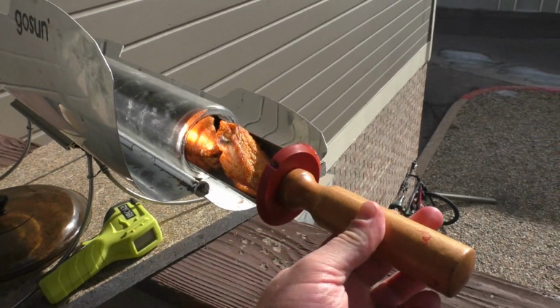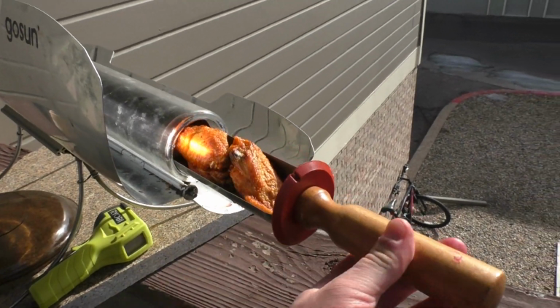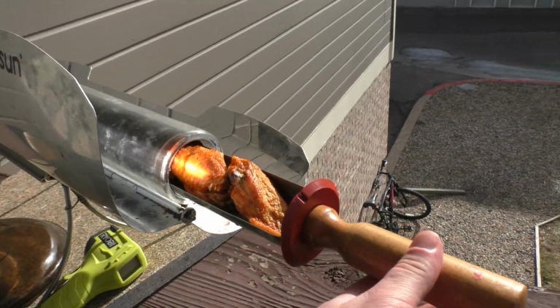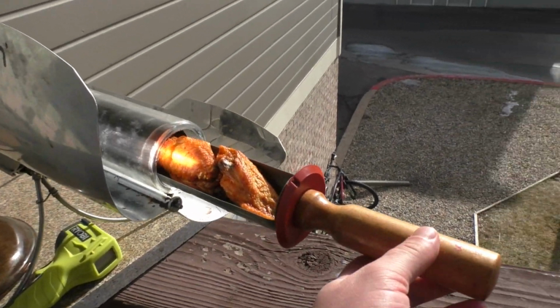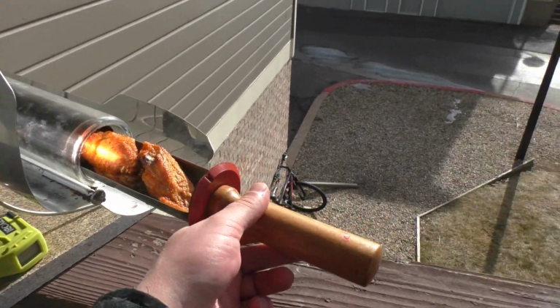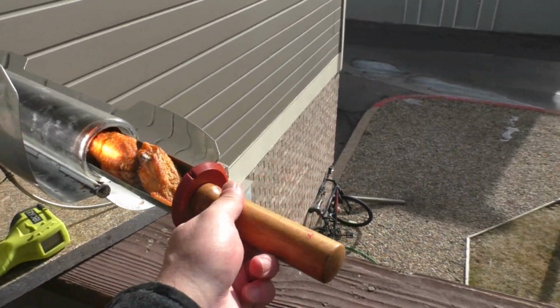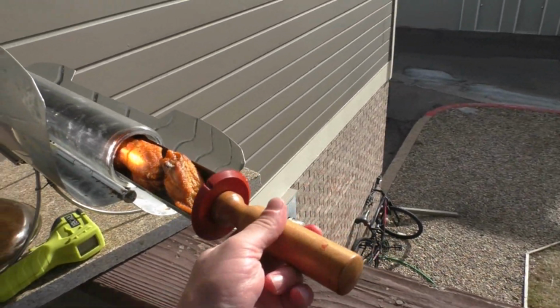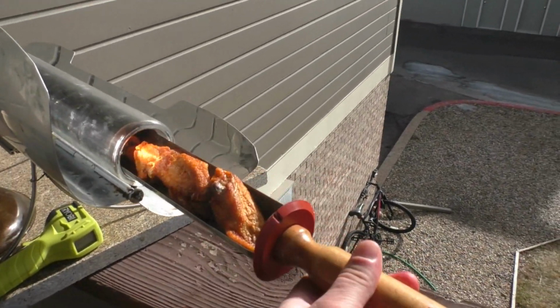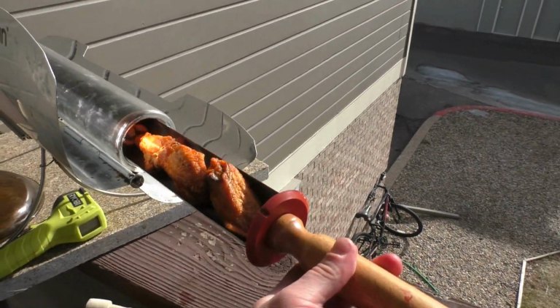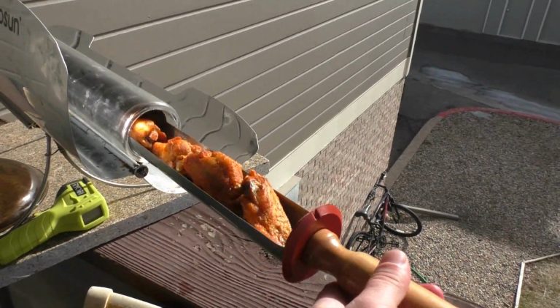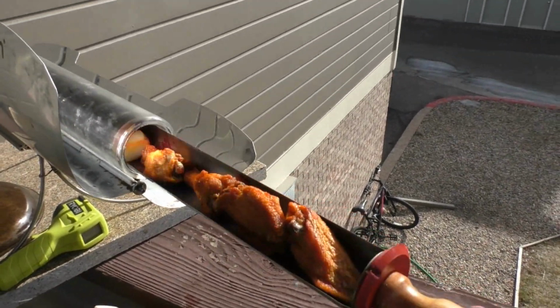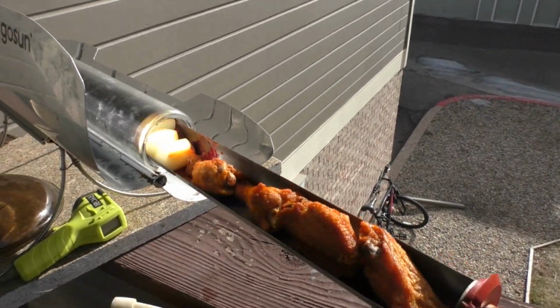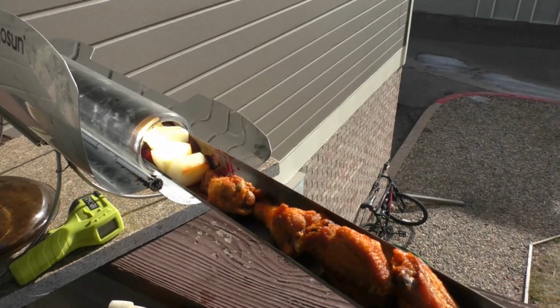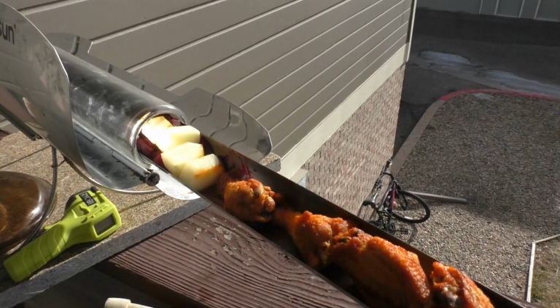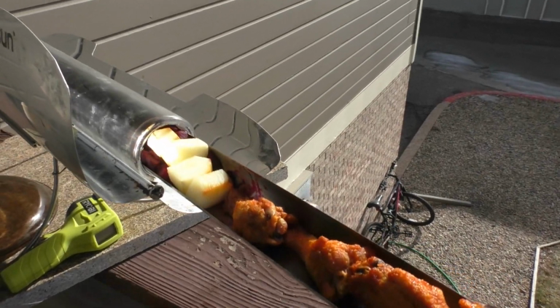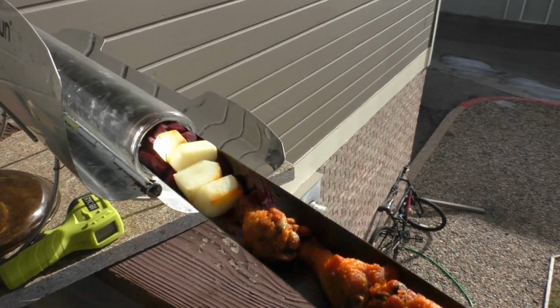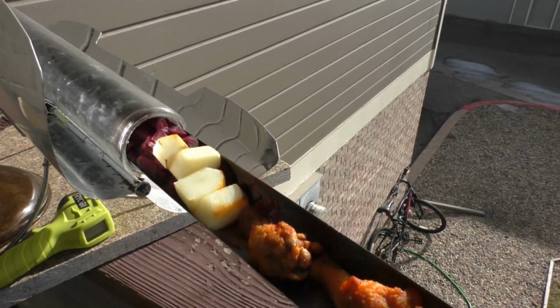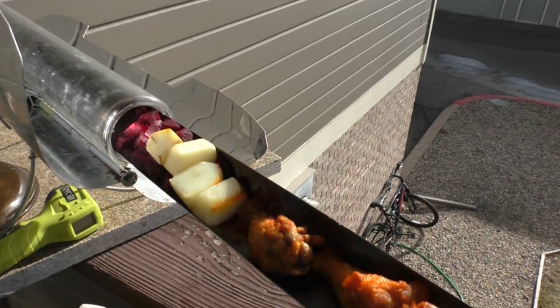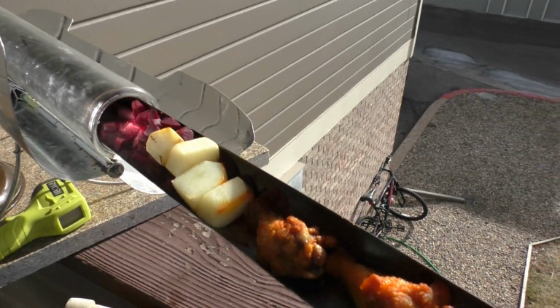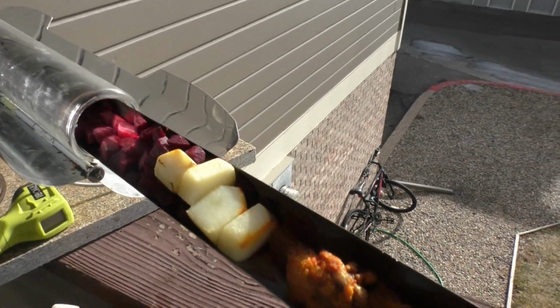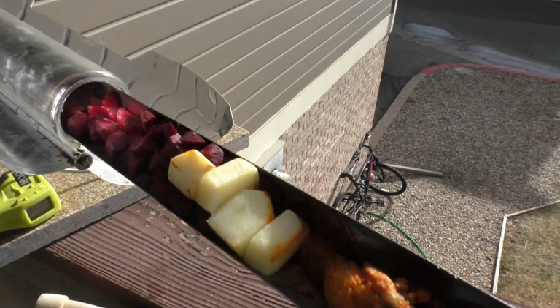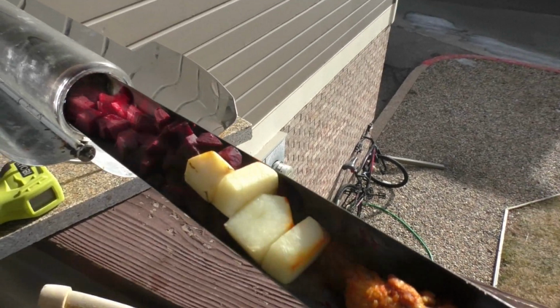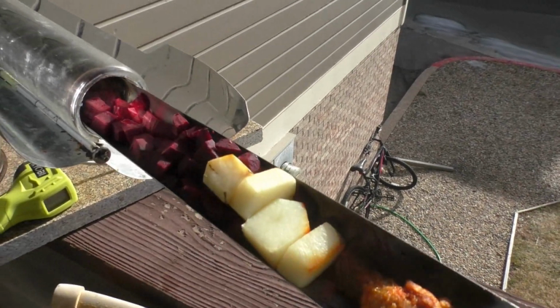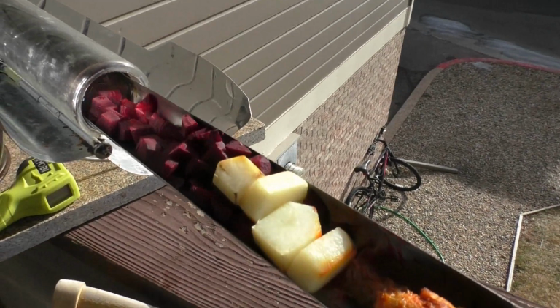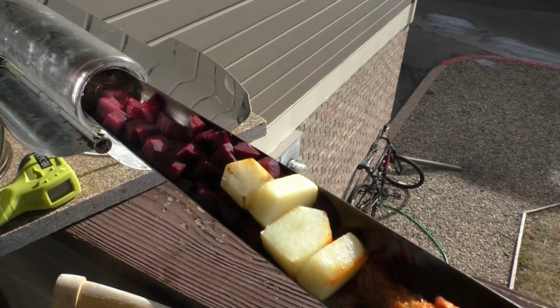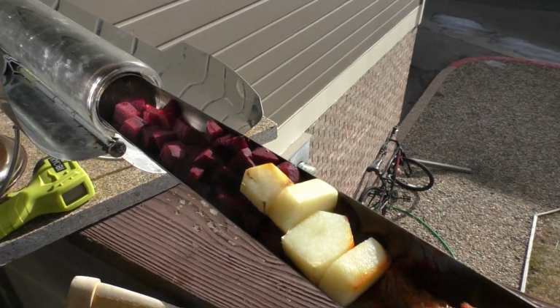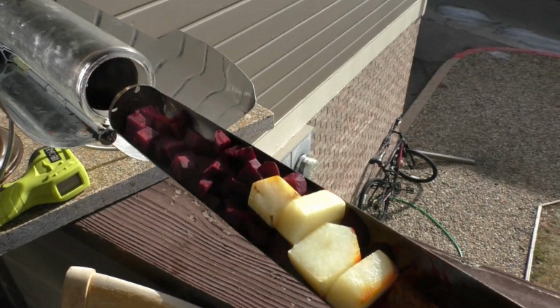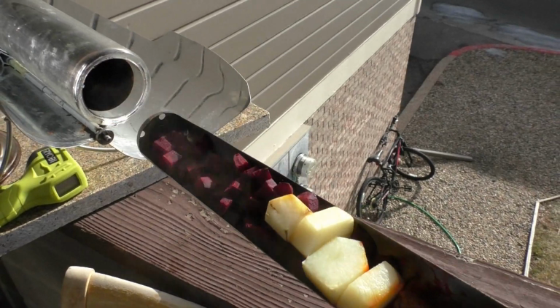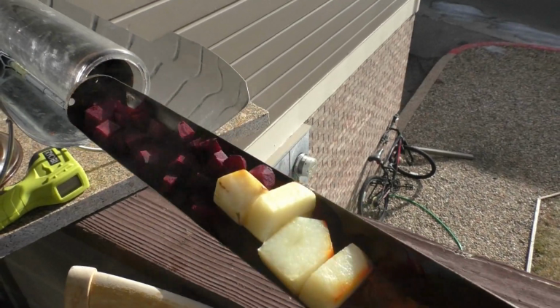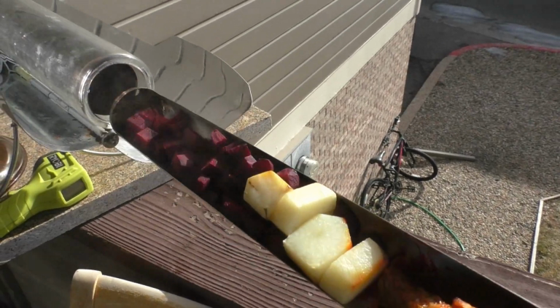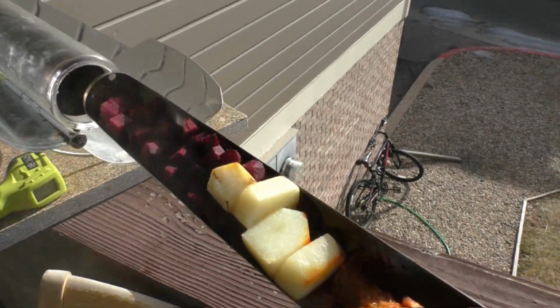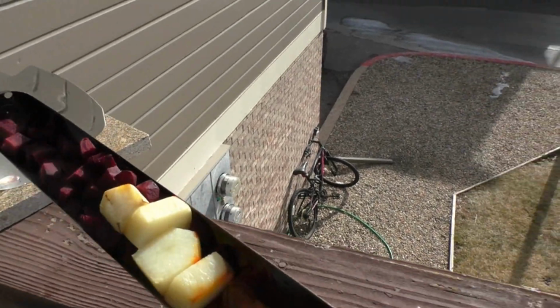I'm reheating chicken wings, so that's not really cooking, but I'm just reheating them. I think those are ready, and then some potatoes and also some leeks, so there's that.